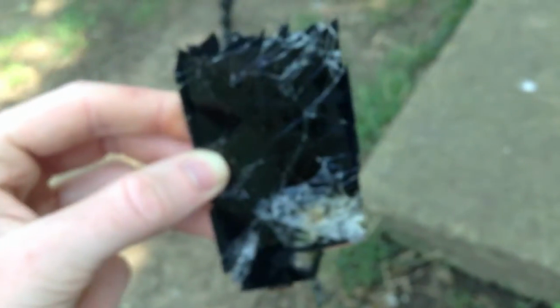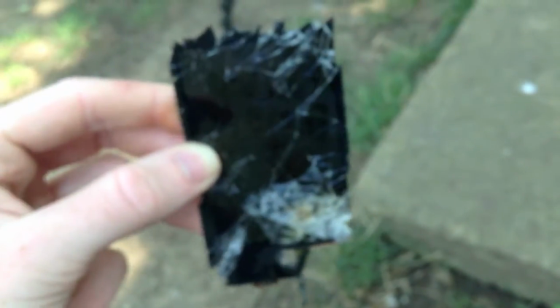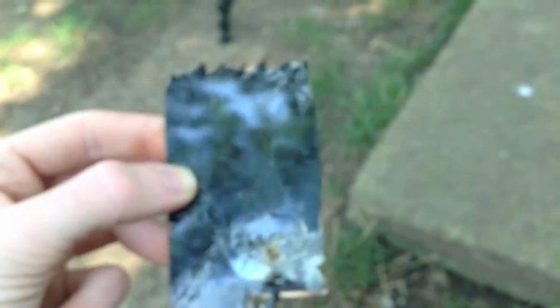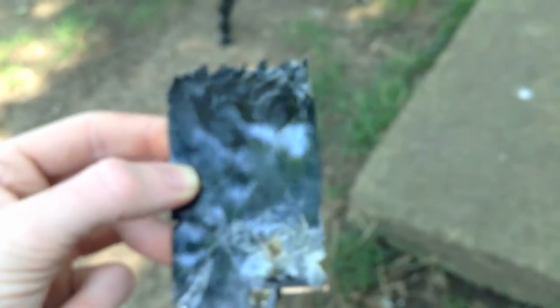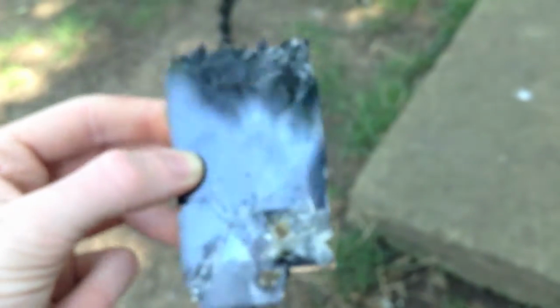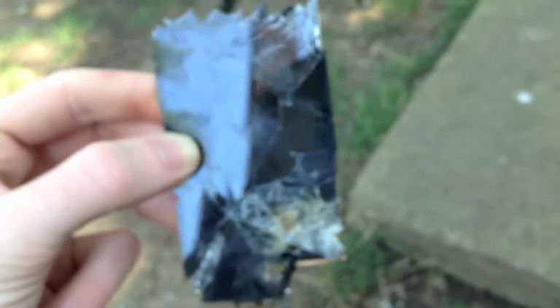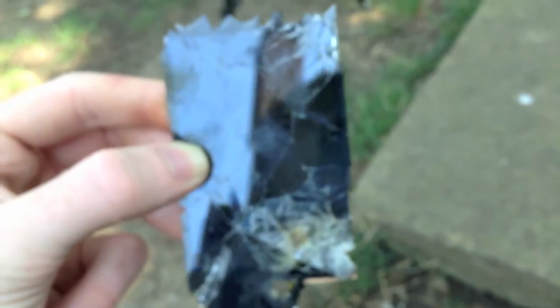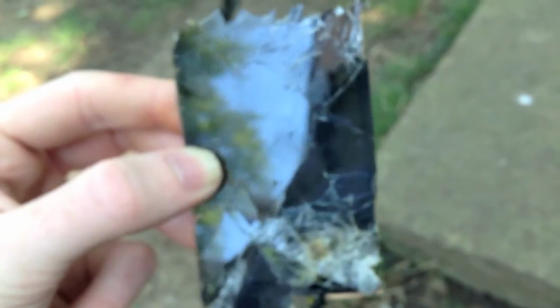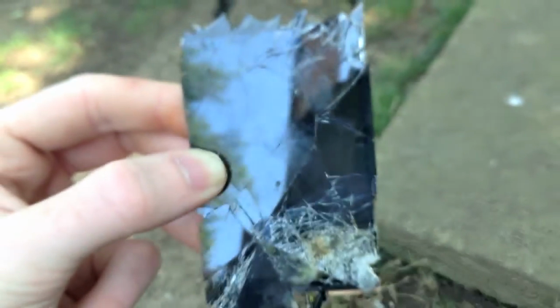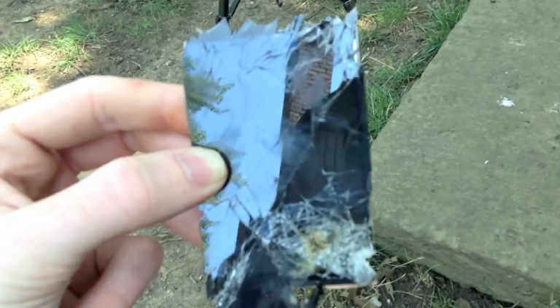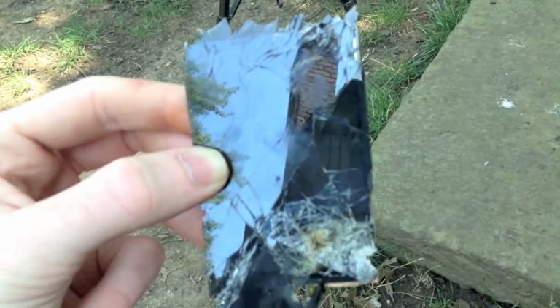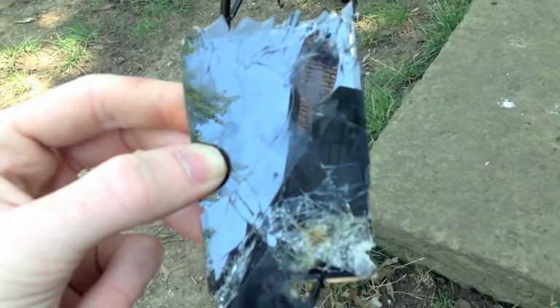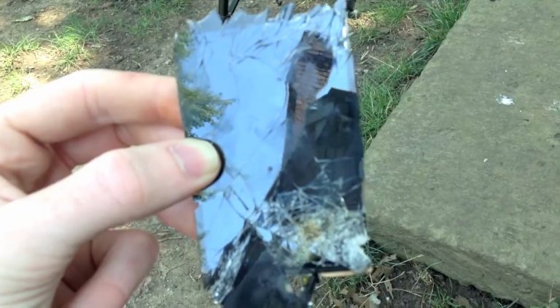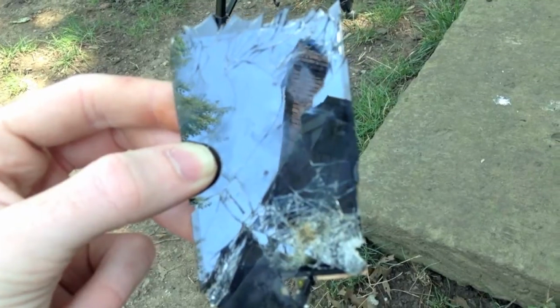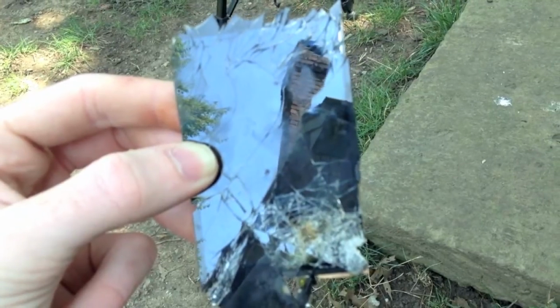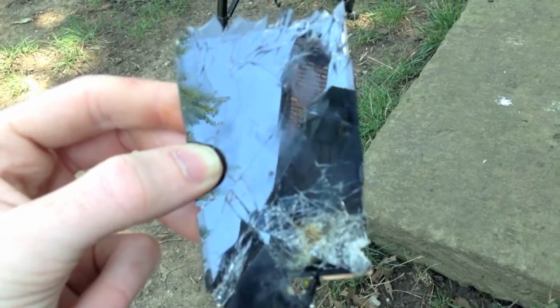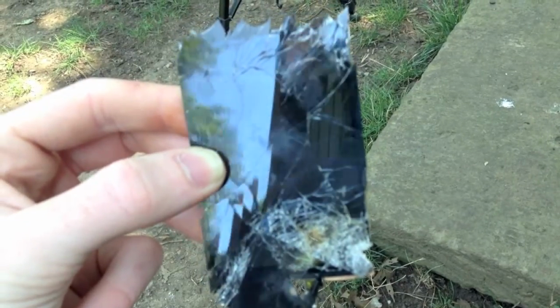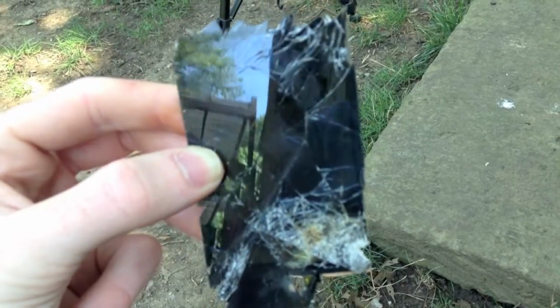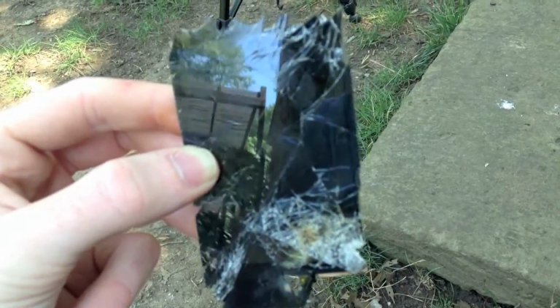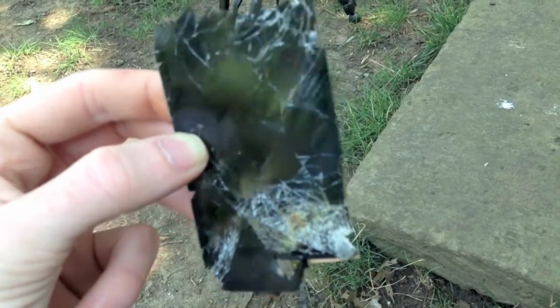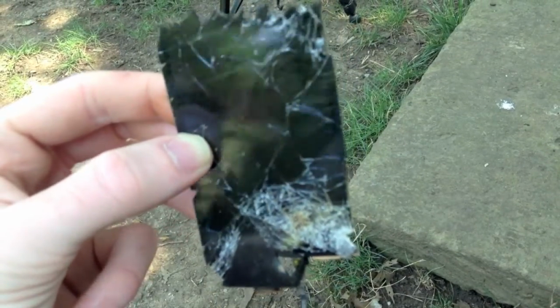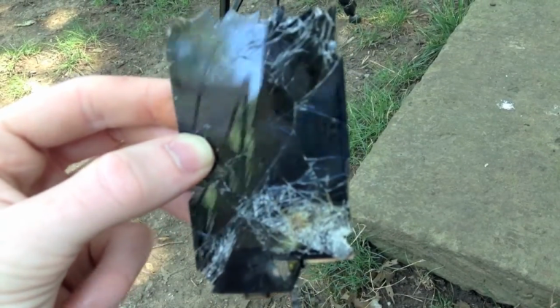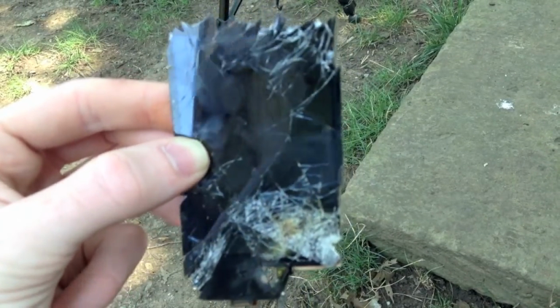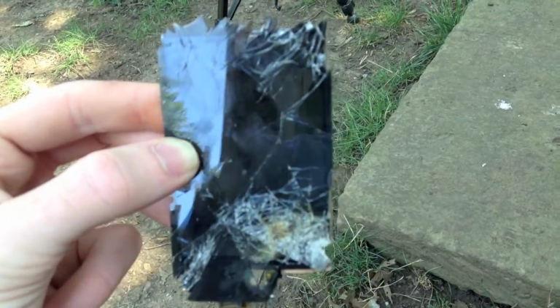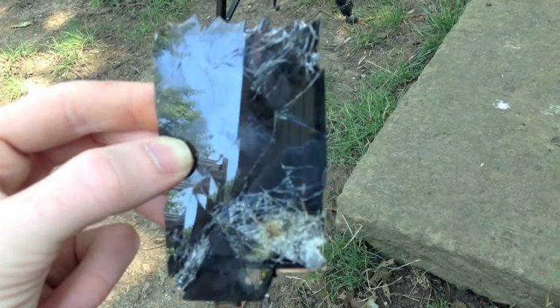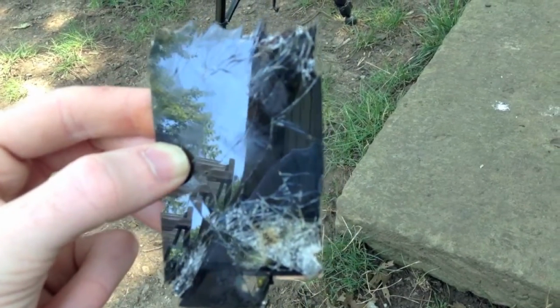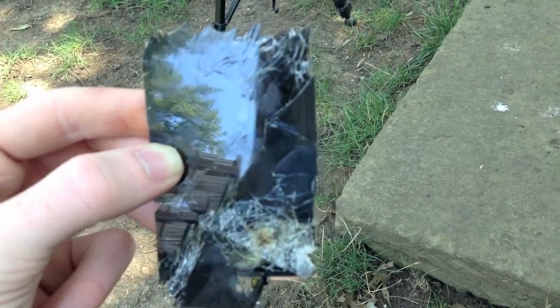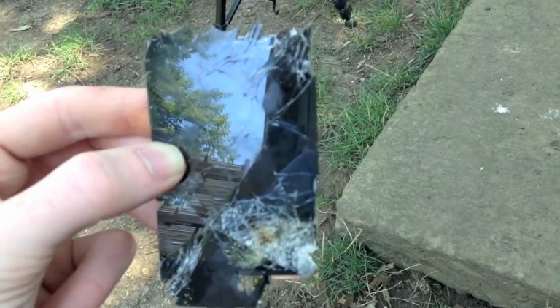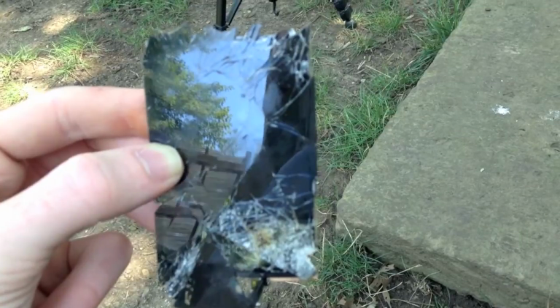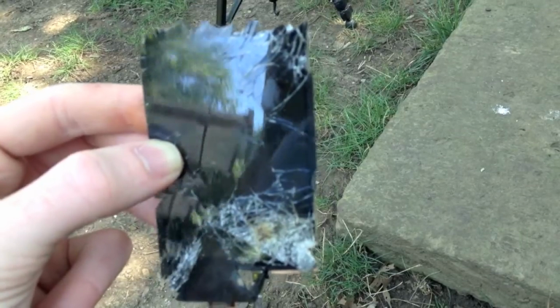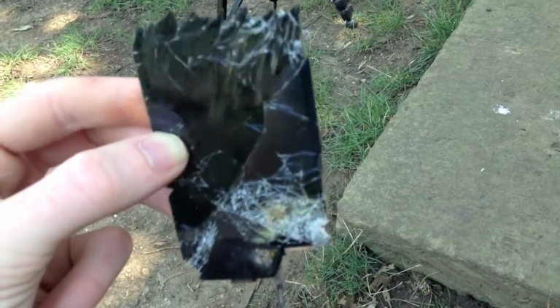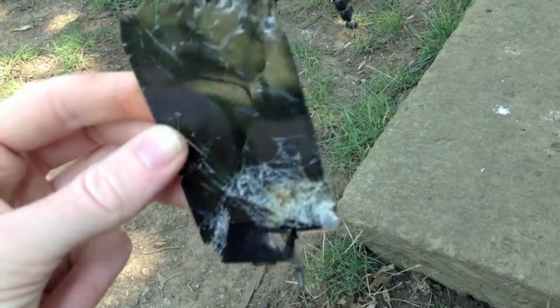I don't know if there's anything else I can really do to this — it's kind of dead now. It's like a mirror though. Alright, thanks for watching.